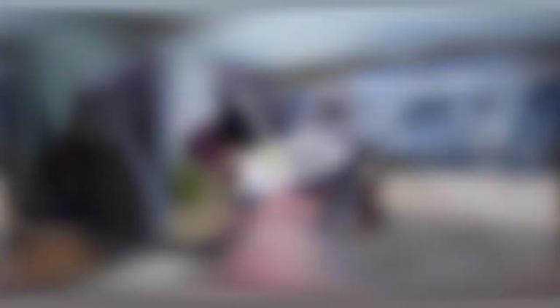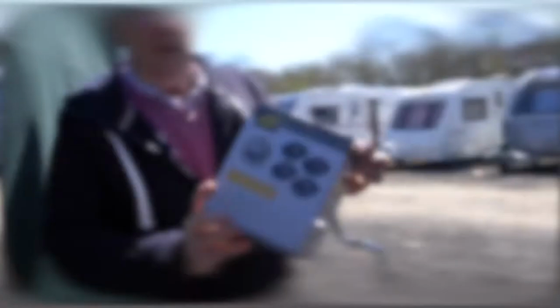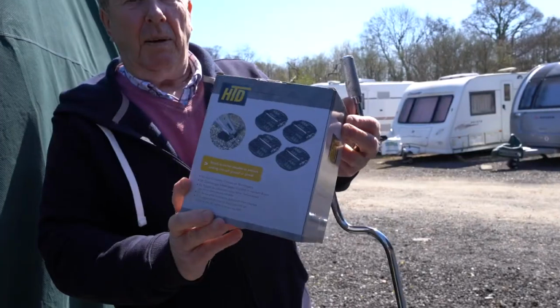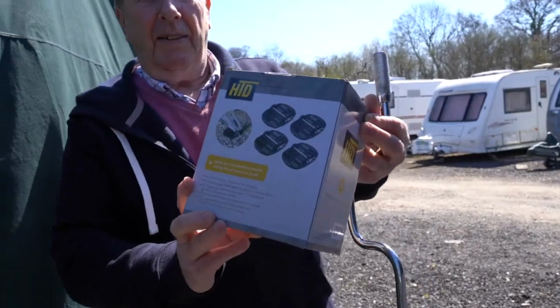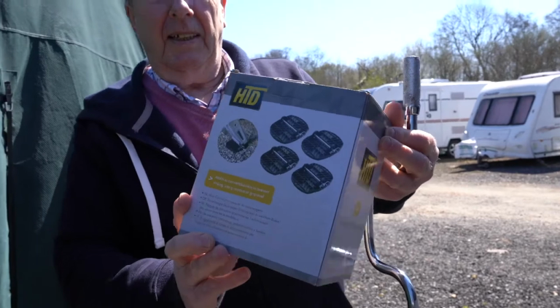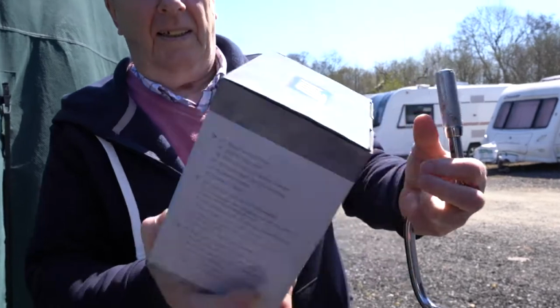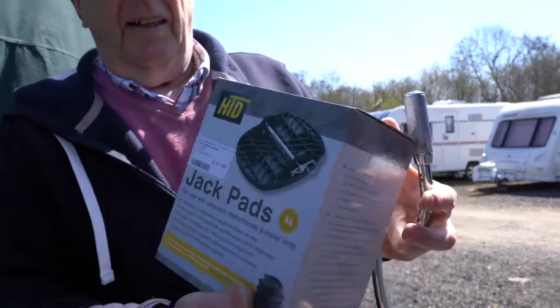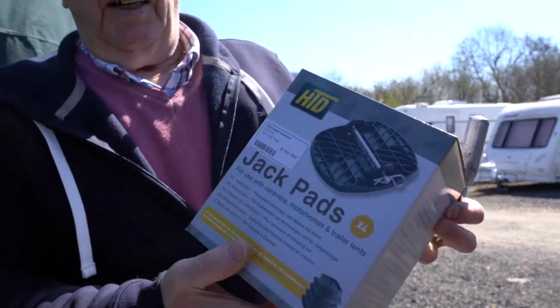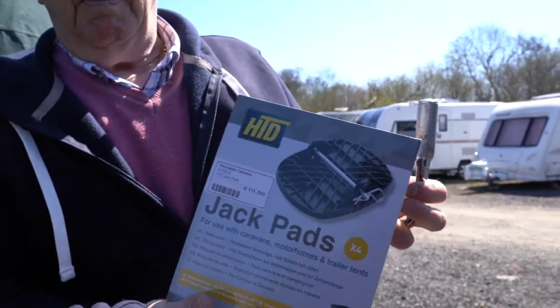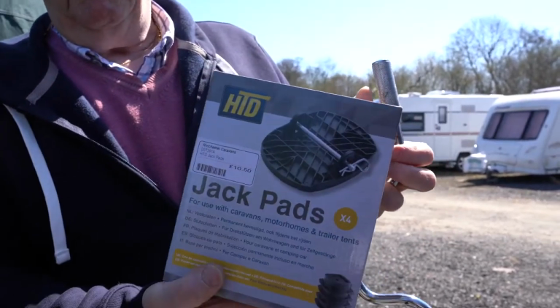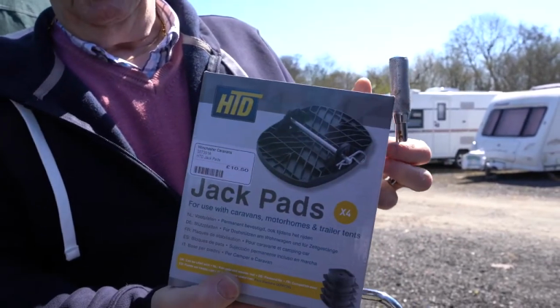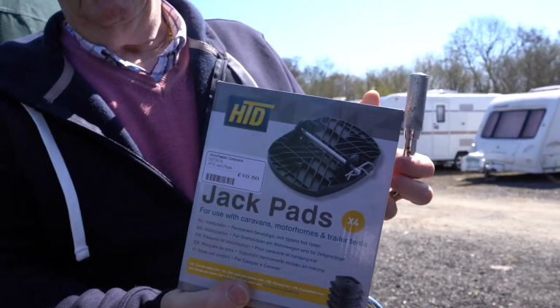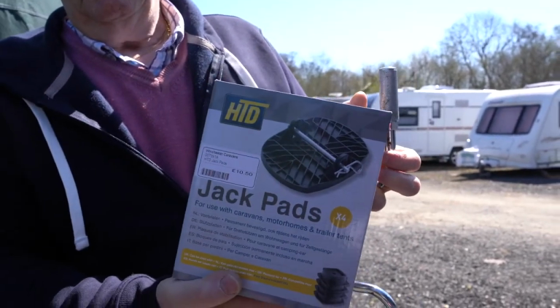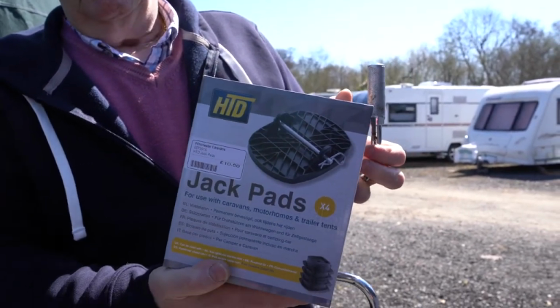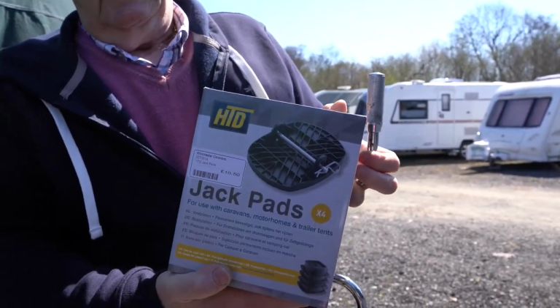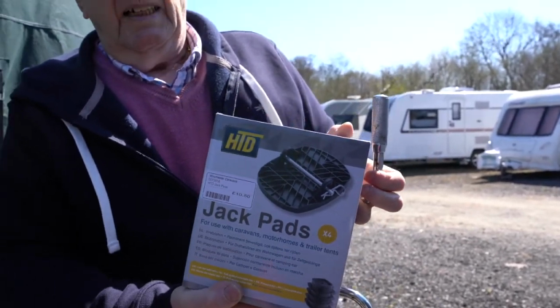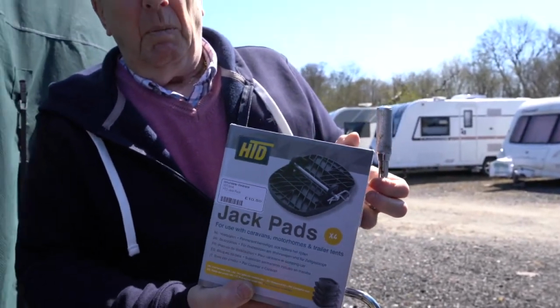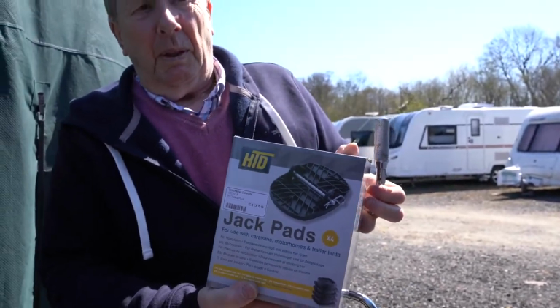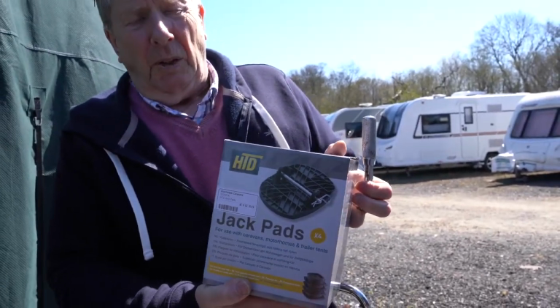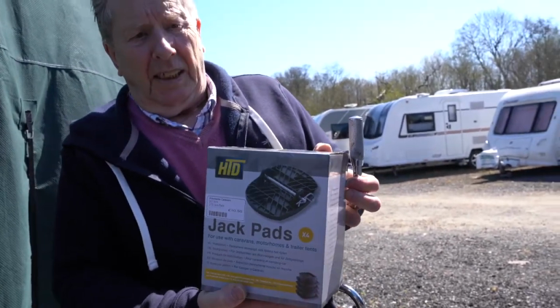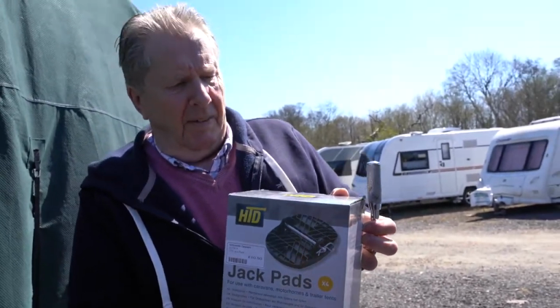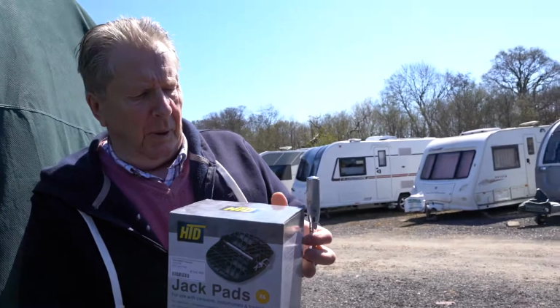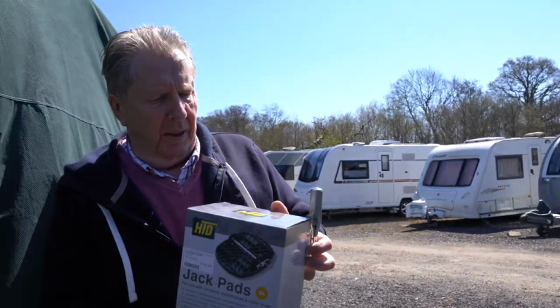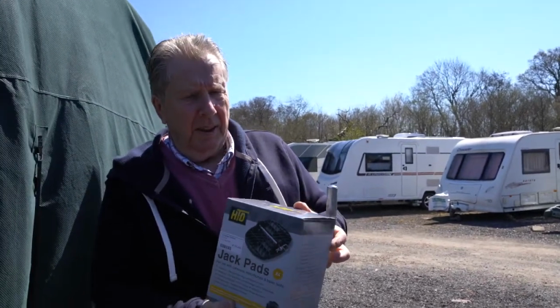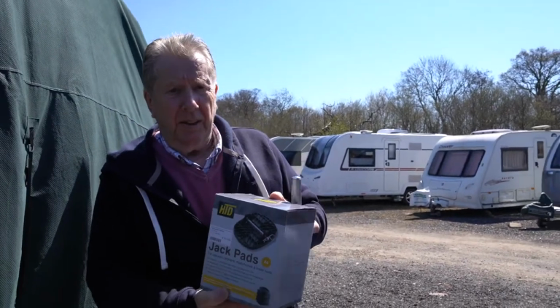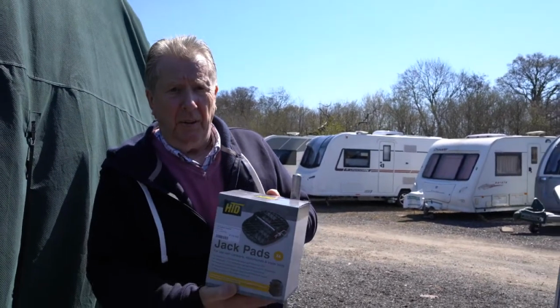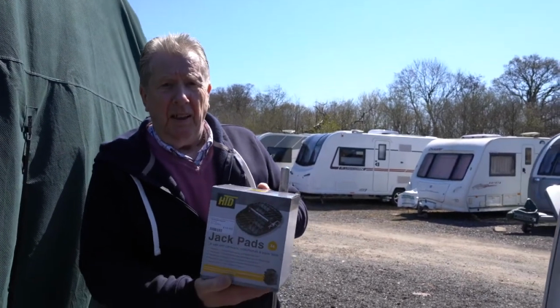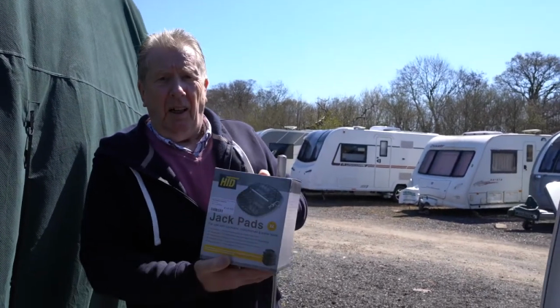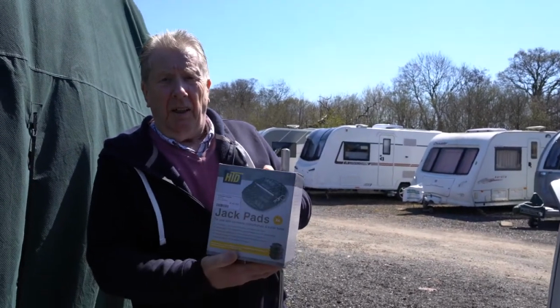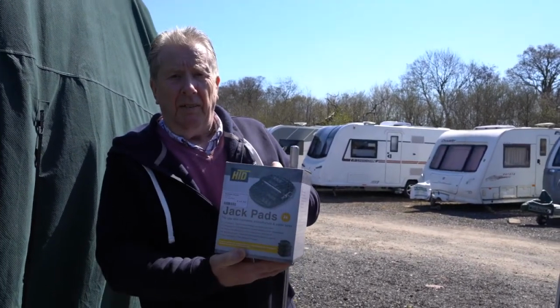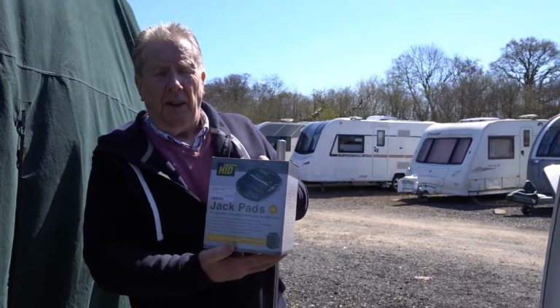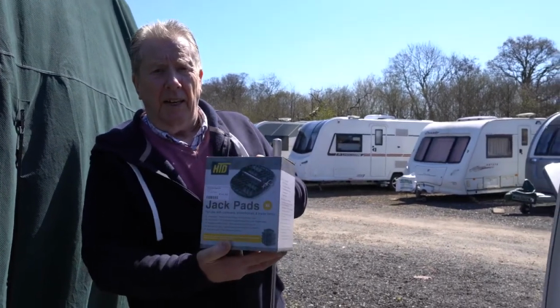These are the jack pads, only £10.50. When we were up at Winchester Caravans we got those, so I'm going to fit those now.